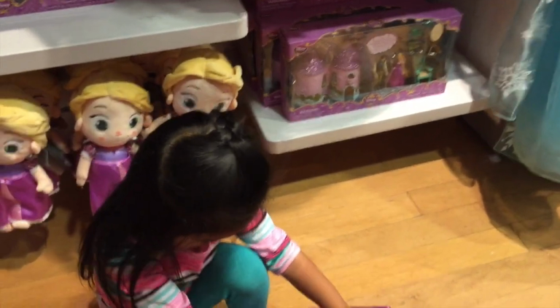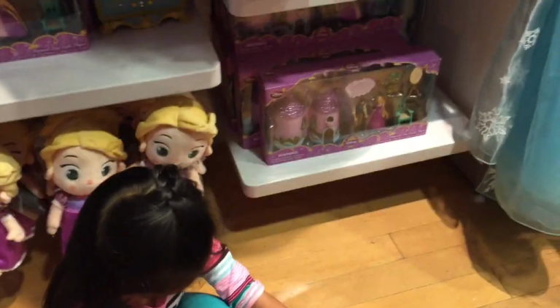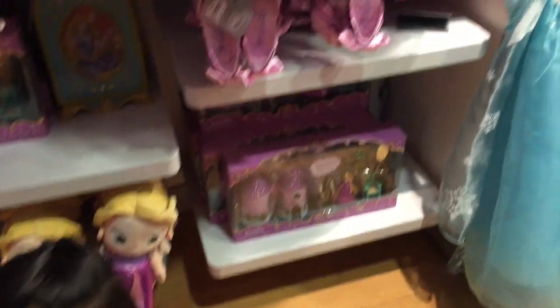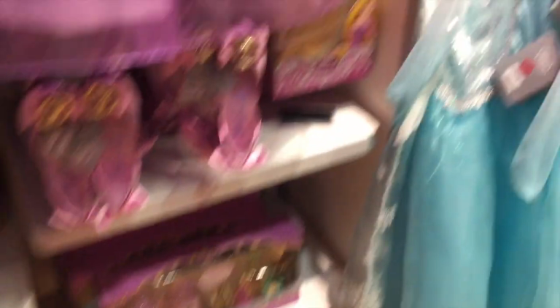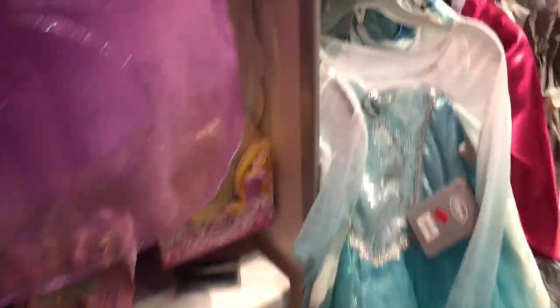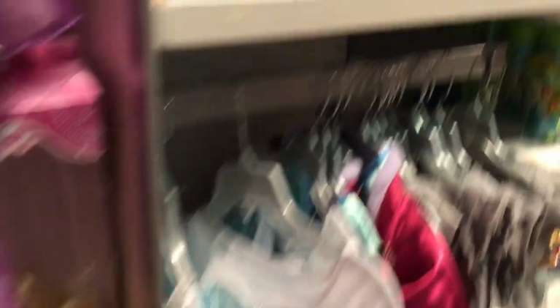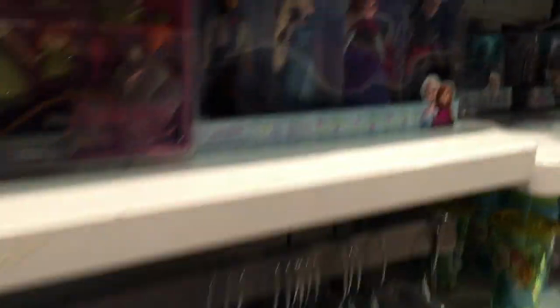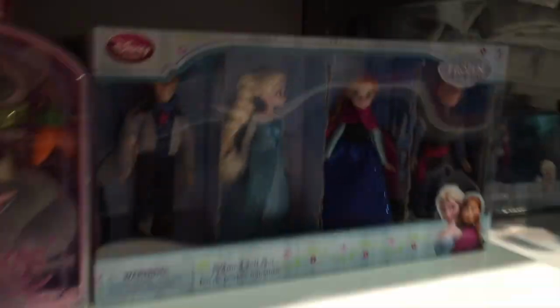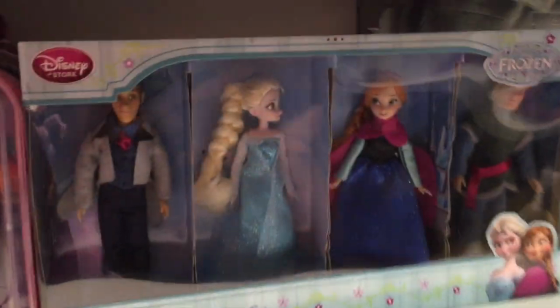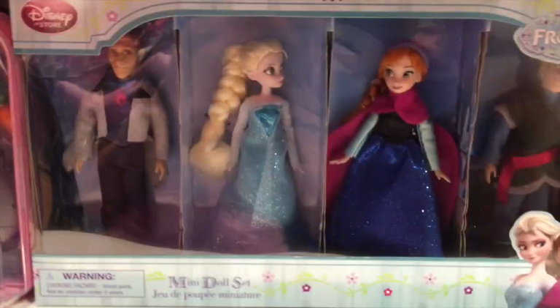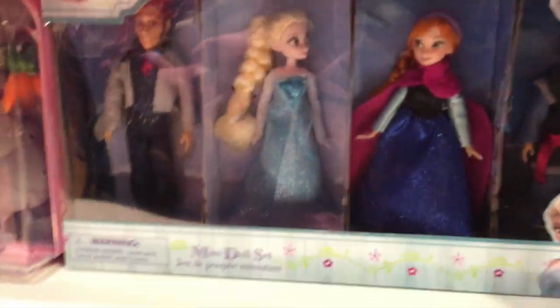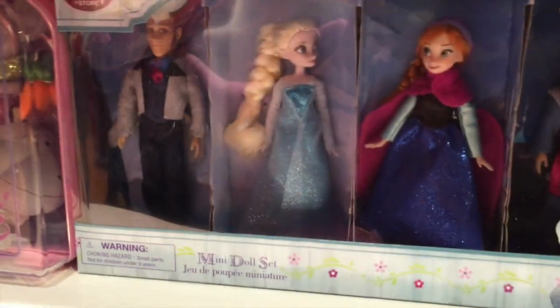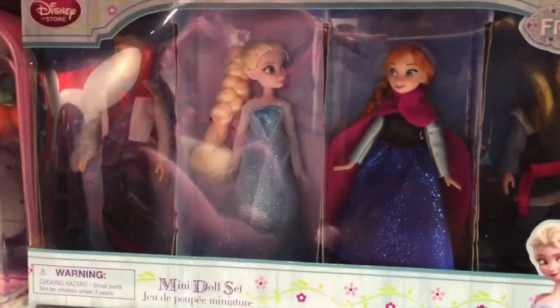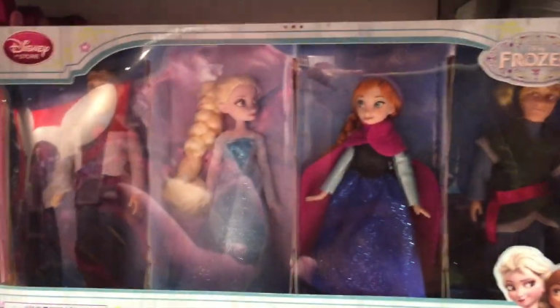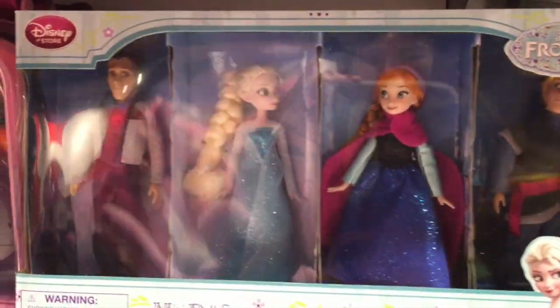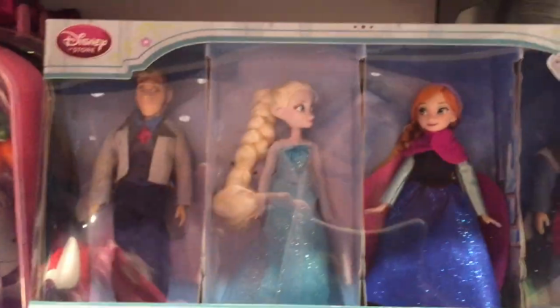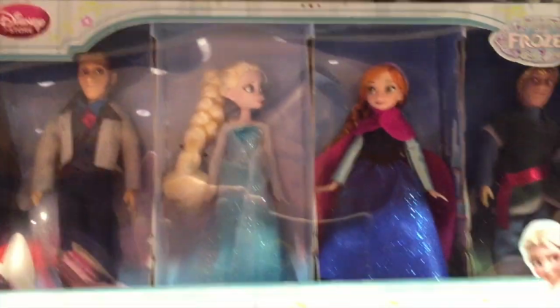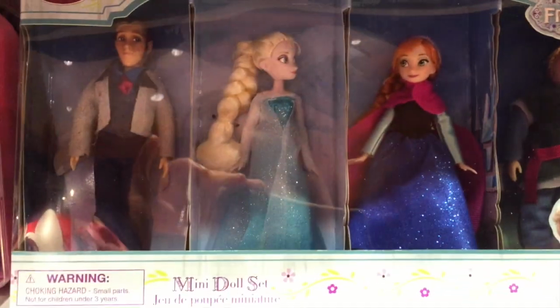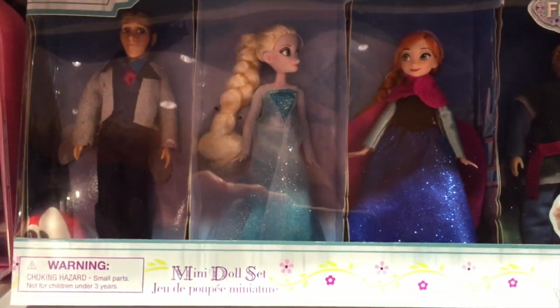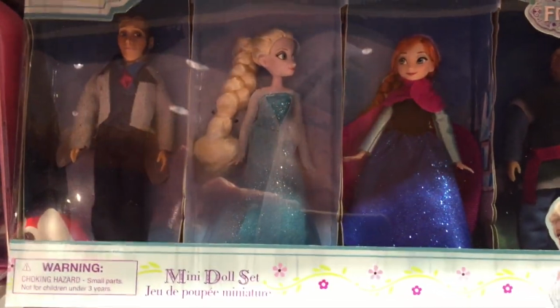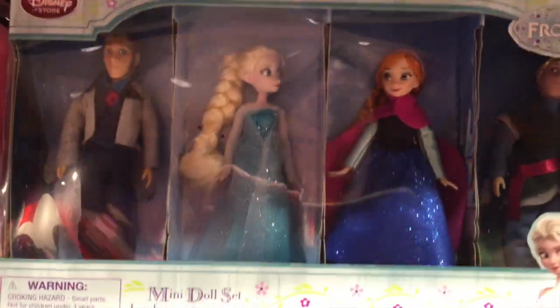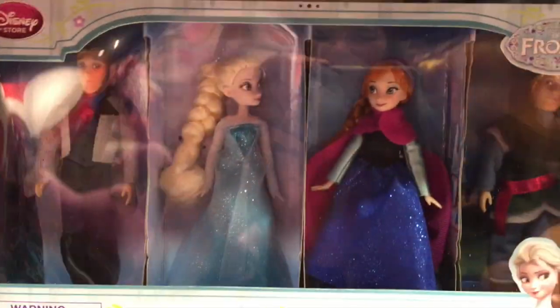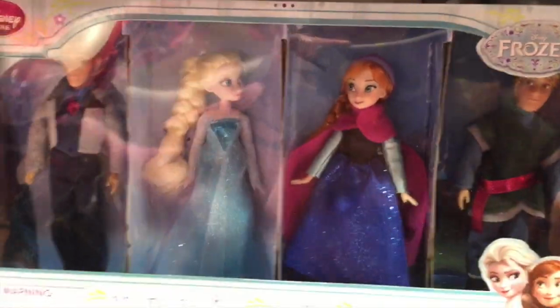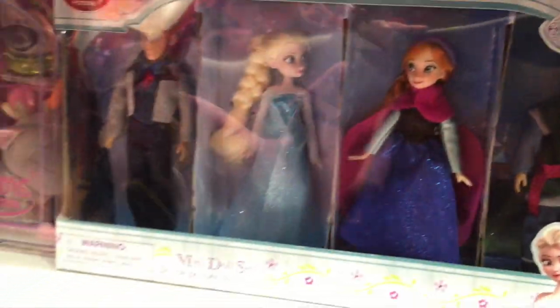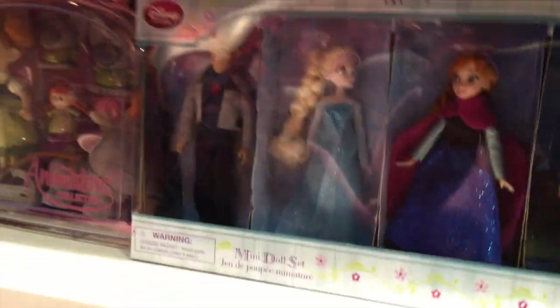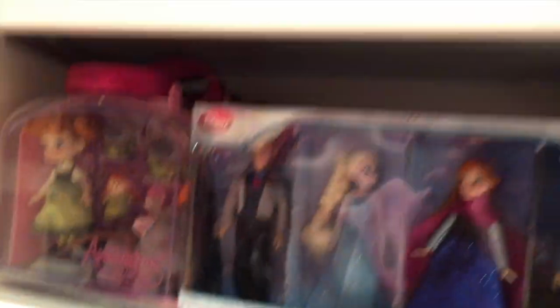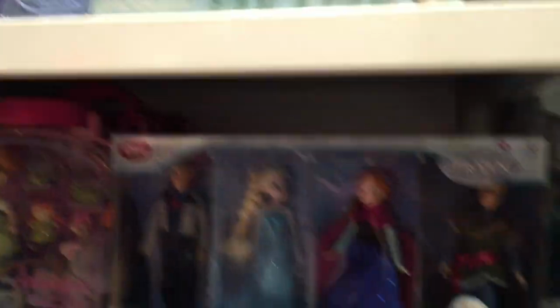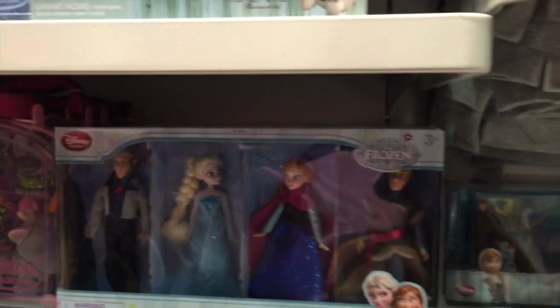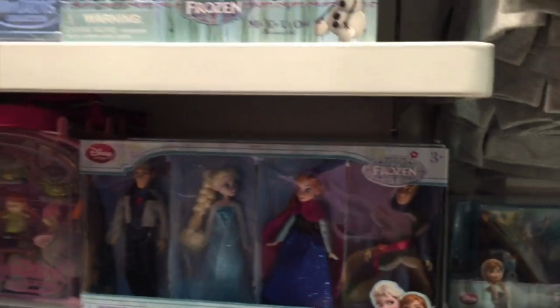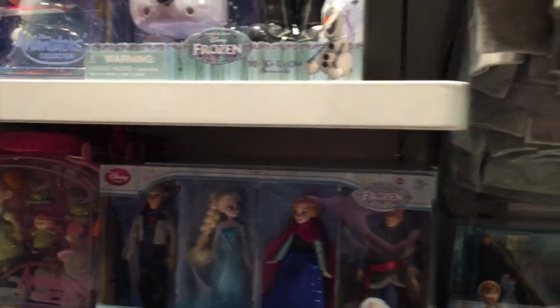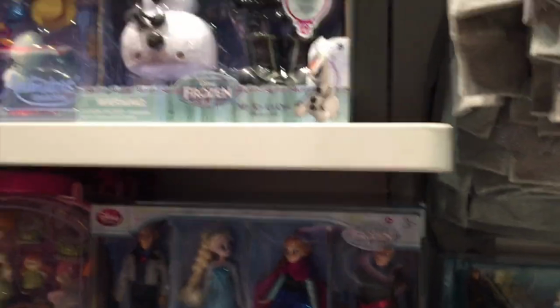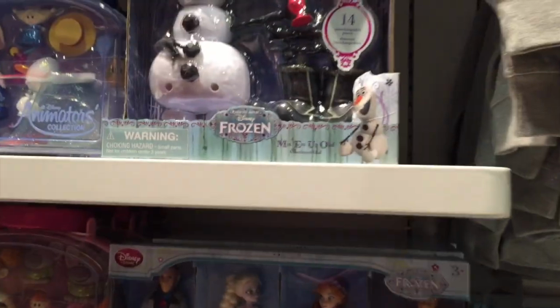Look over here, honey. I like this mini doll set. Frozen. All the Frozen main characters. But we have too many Frozen dolls already, so better hold back on that.